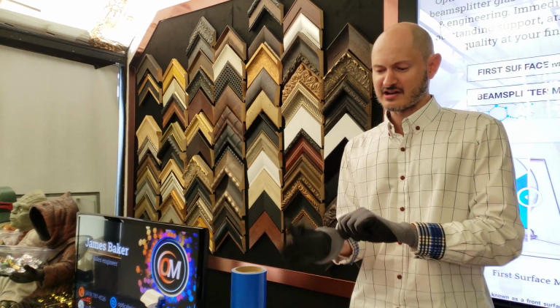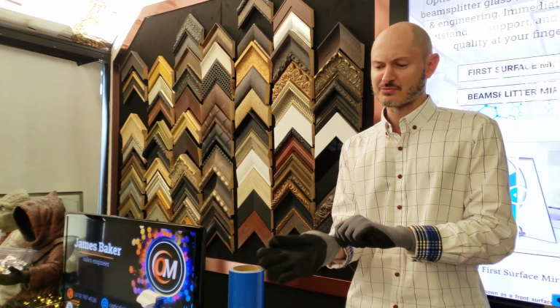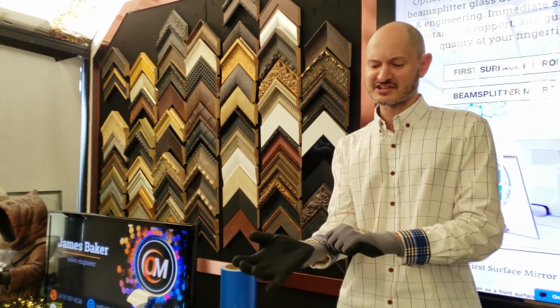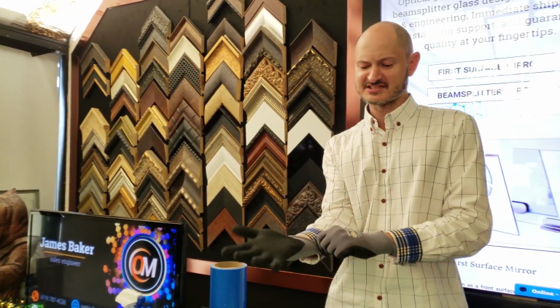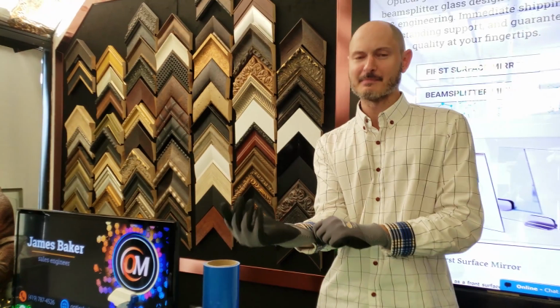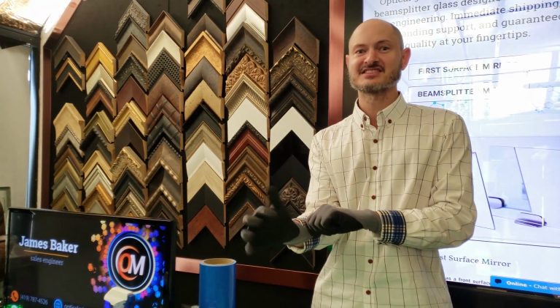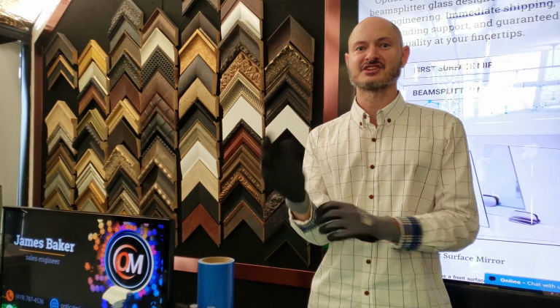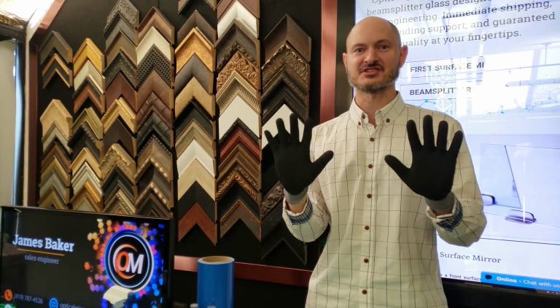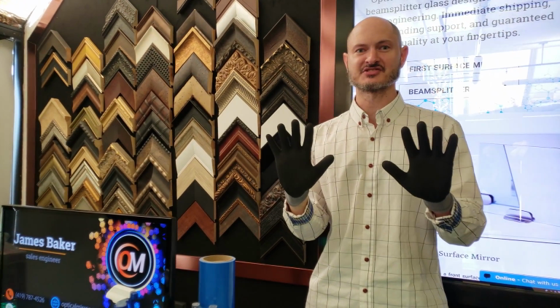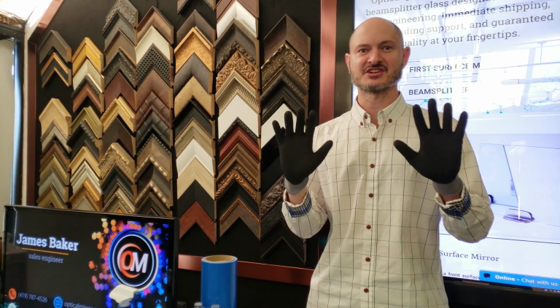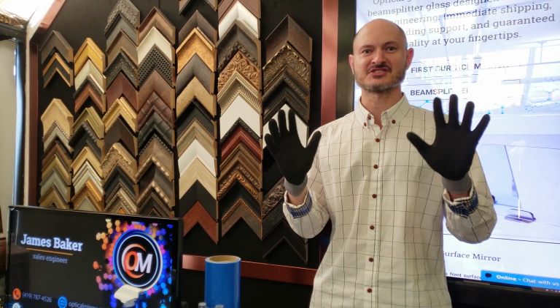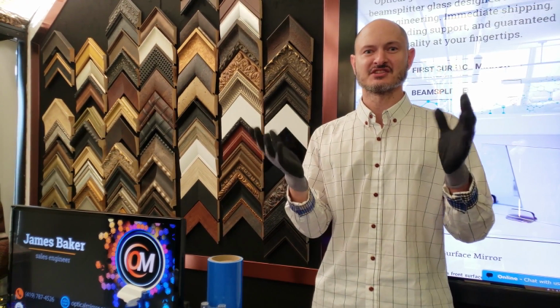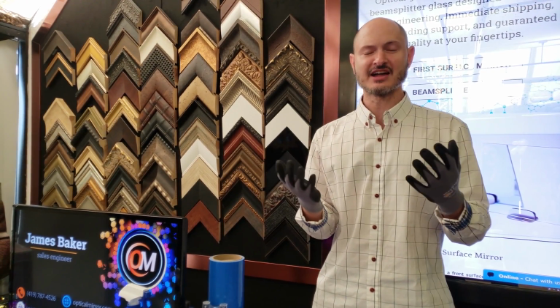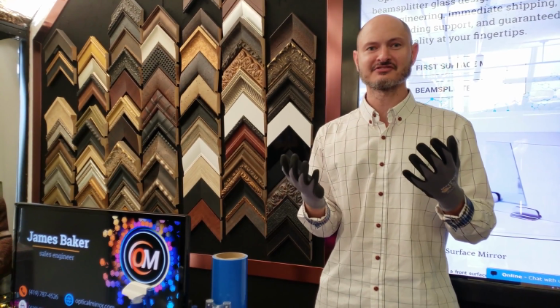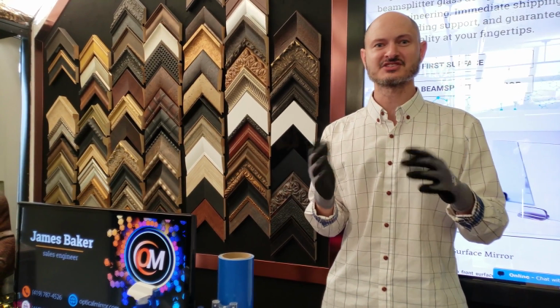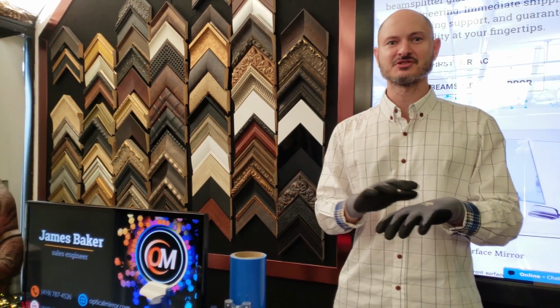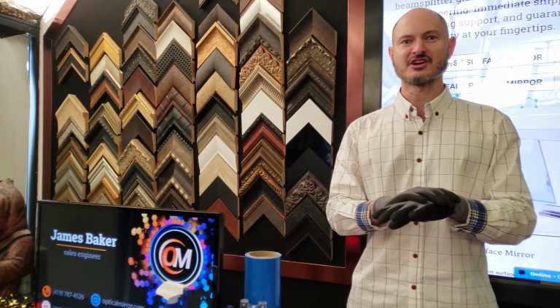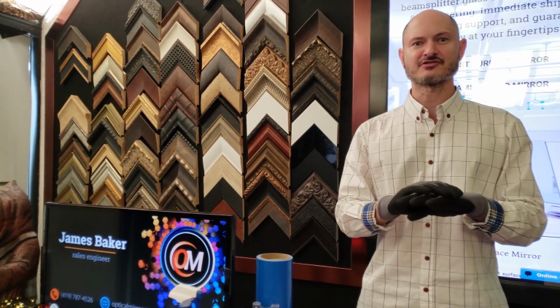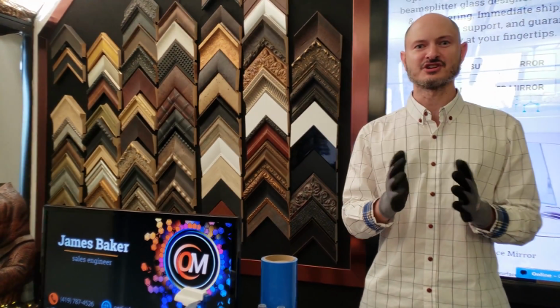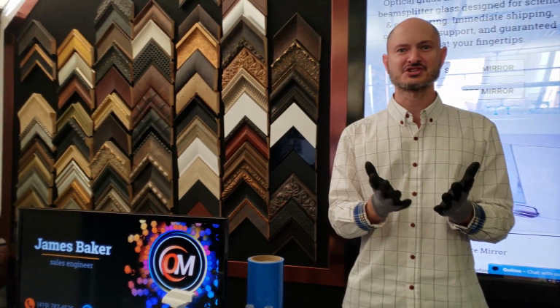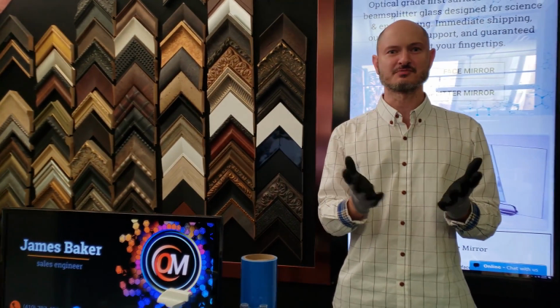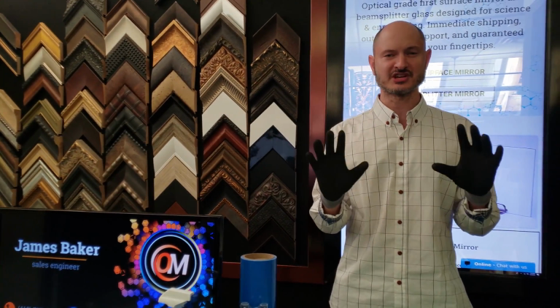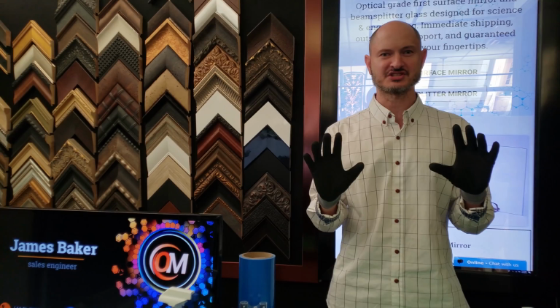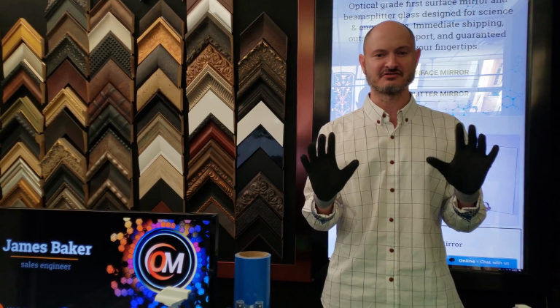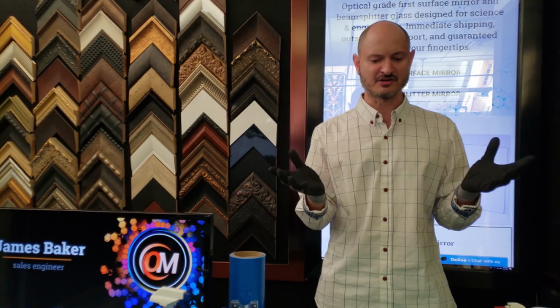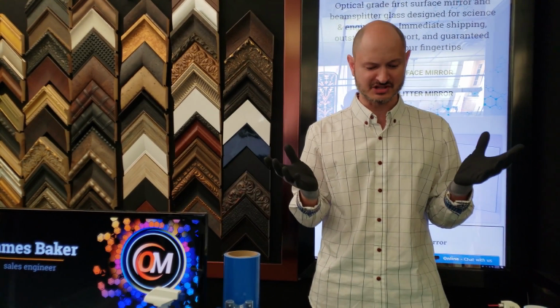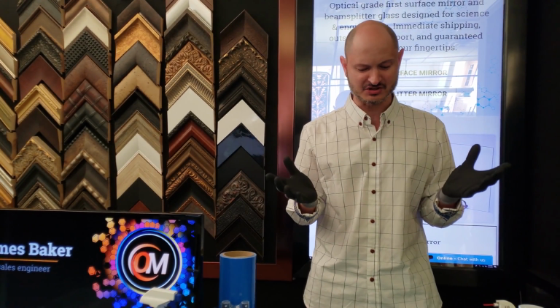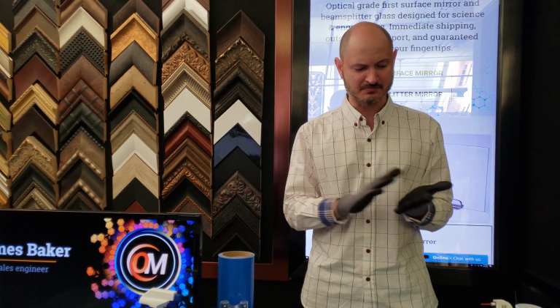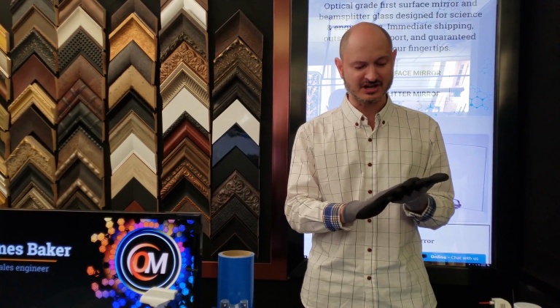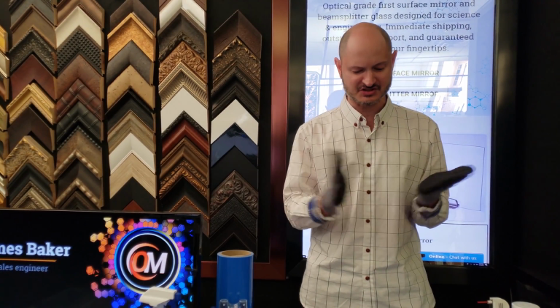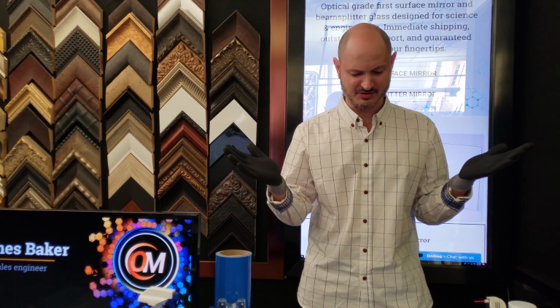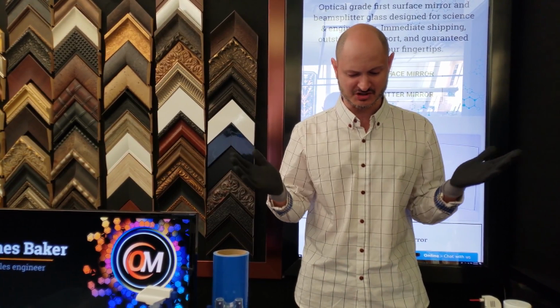I really like these MaxiFlex gloves because they're highly flexible and they offer additional protection from potential cuts and abrasions.